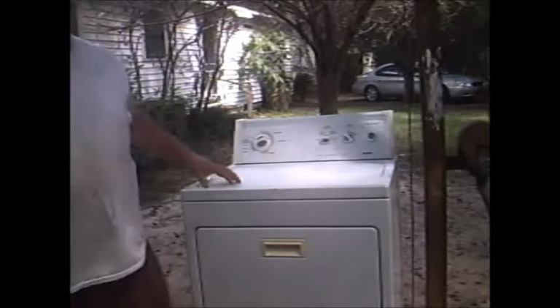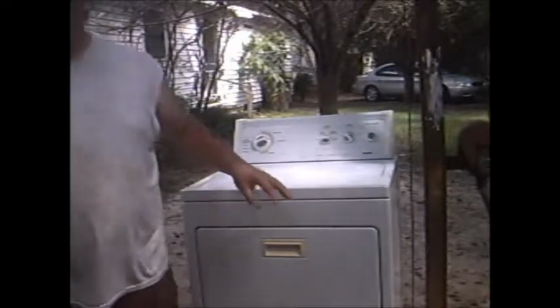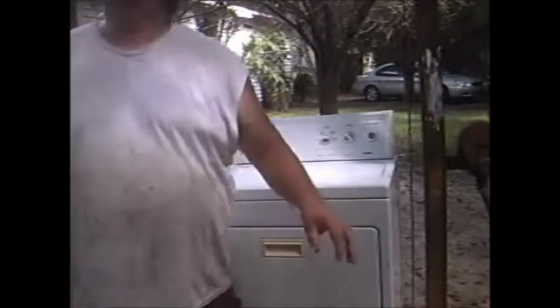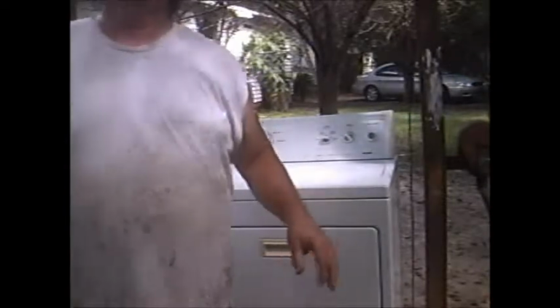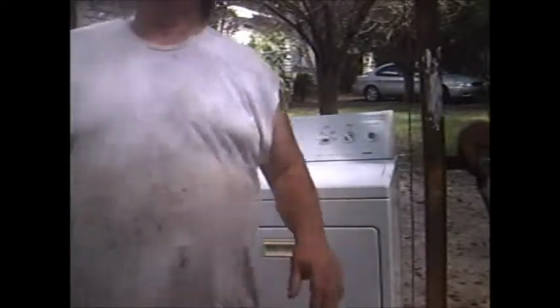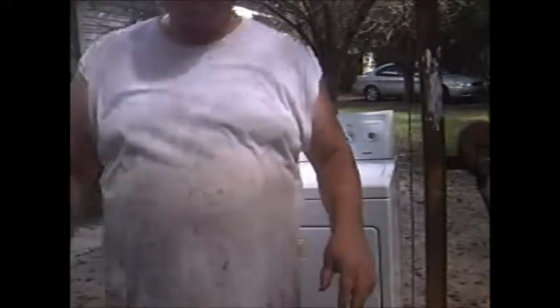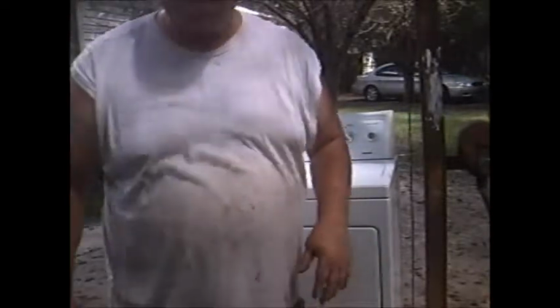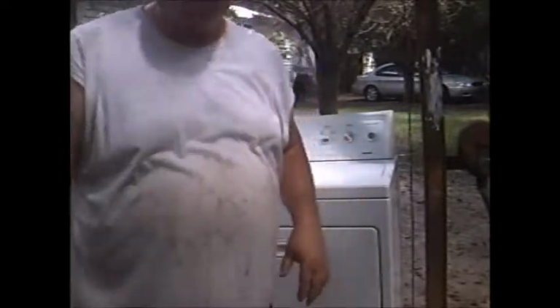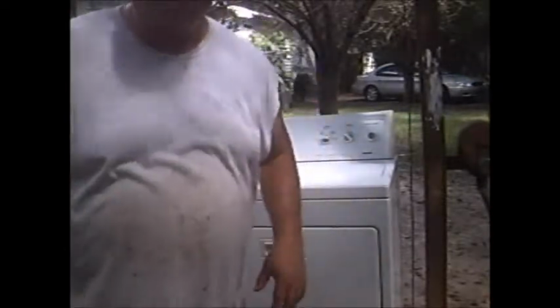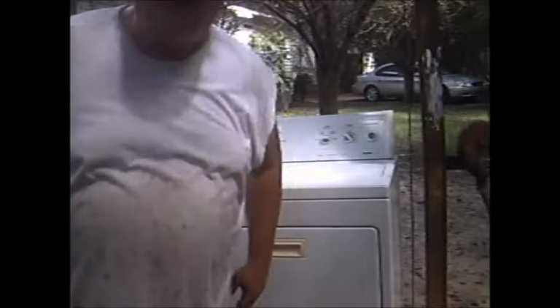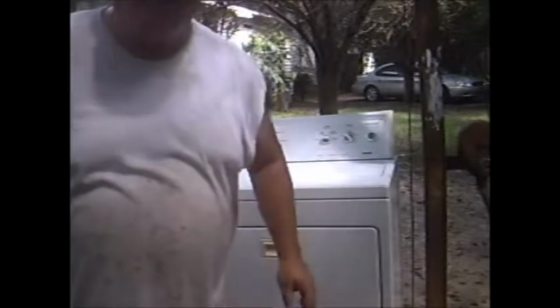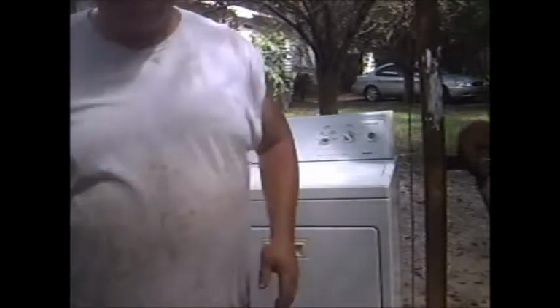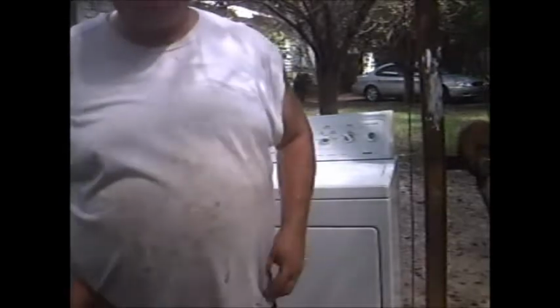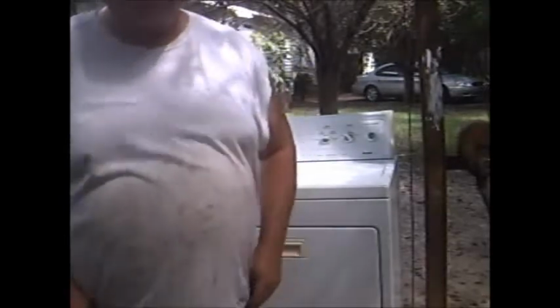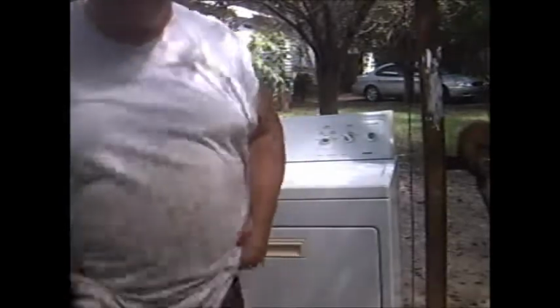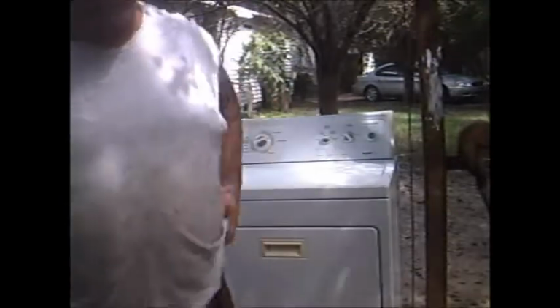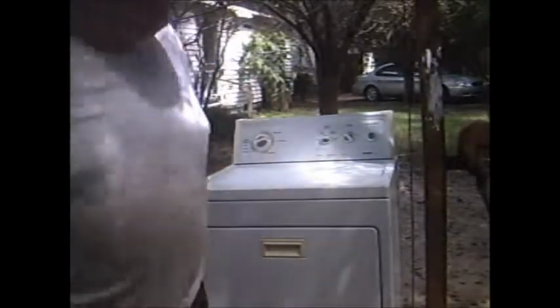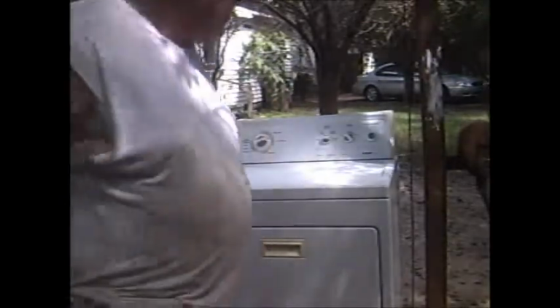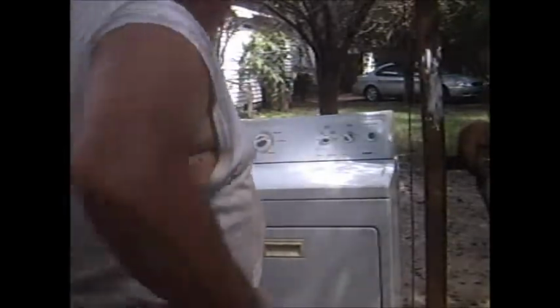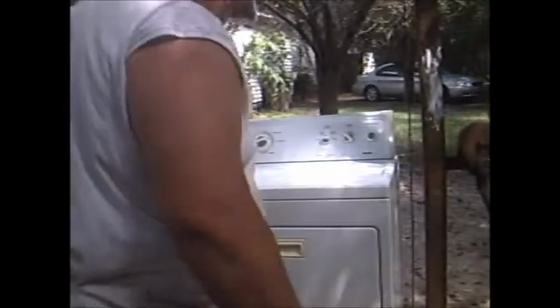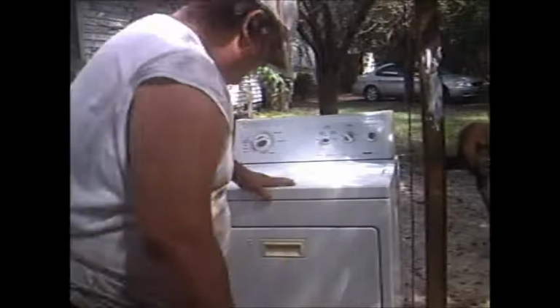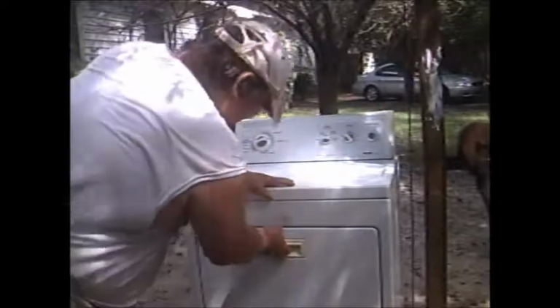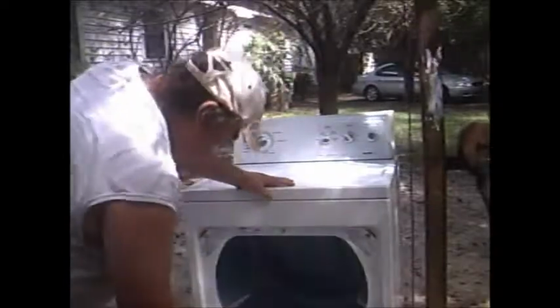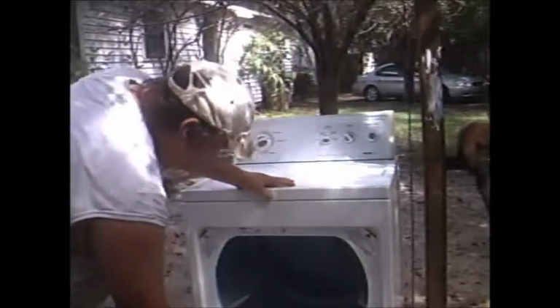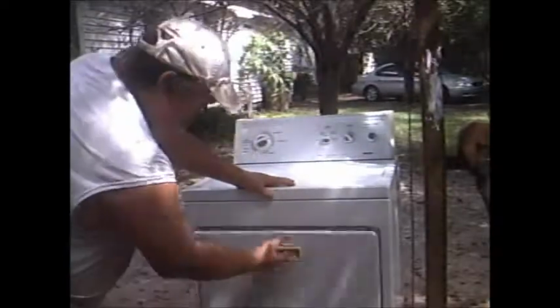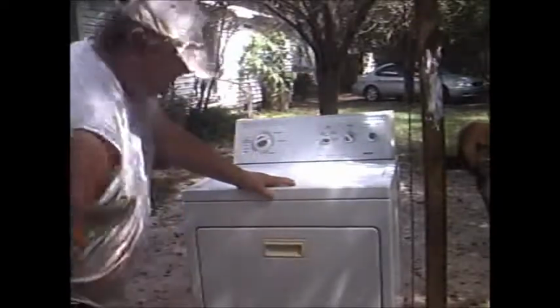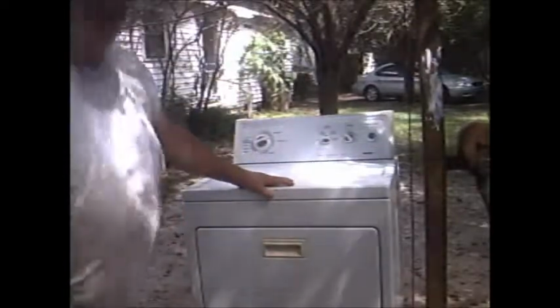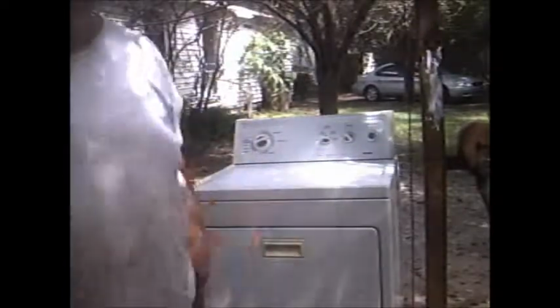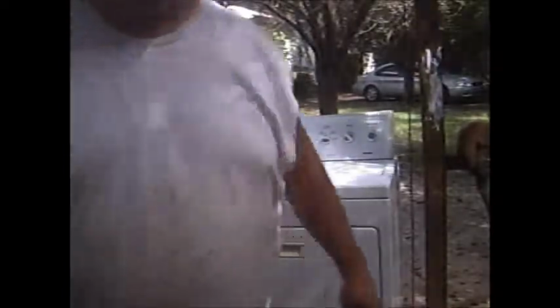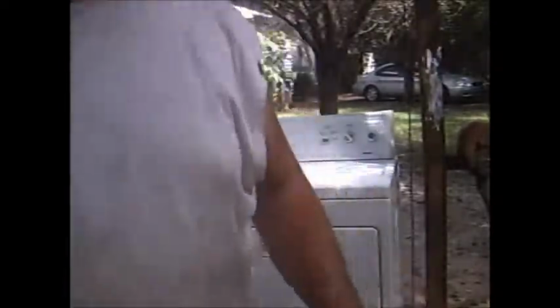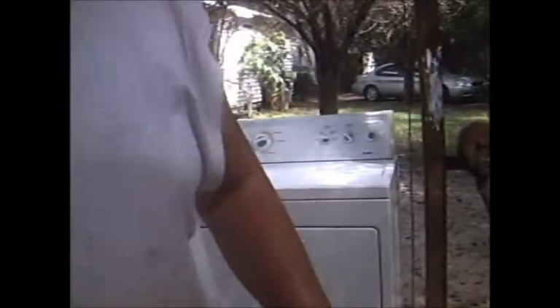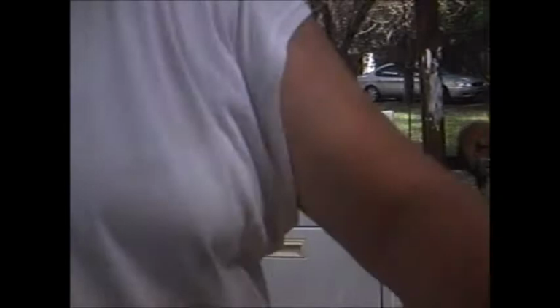I just have to have the United States Coast Guard do a flyover in honor of us fixing this dryer, right? There it is, boys and girls.